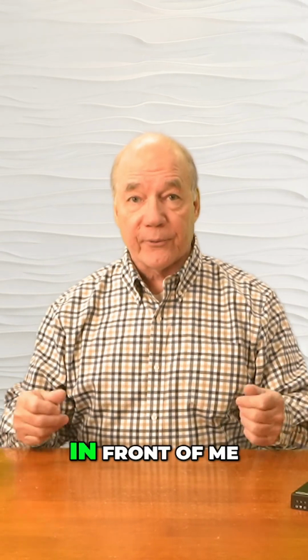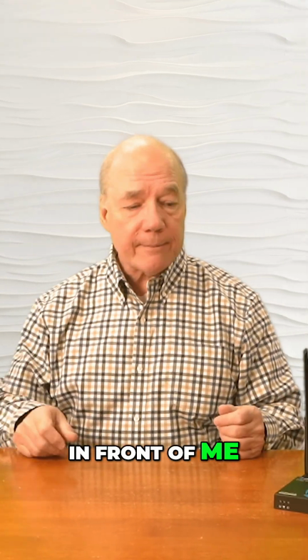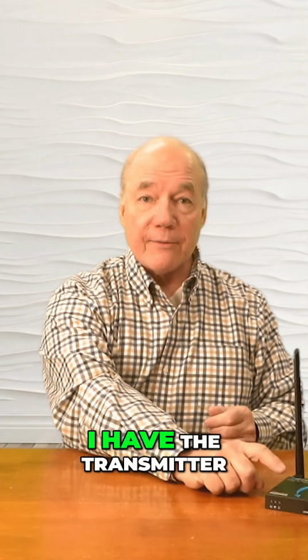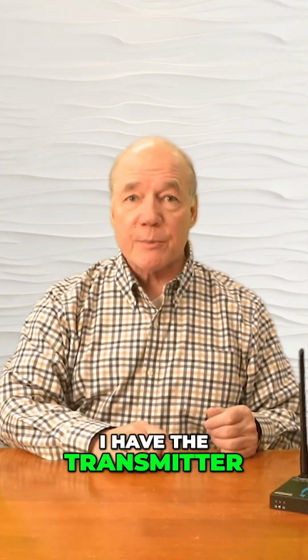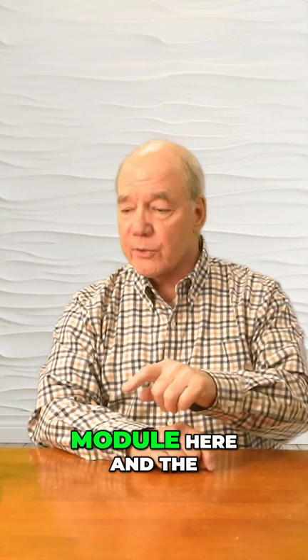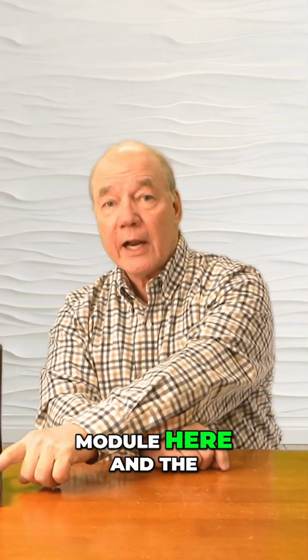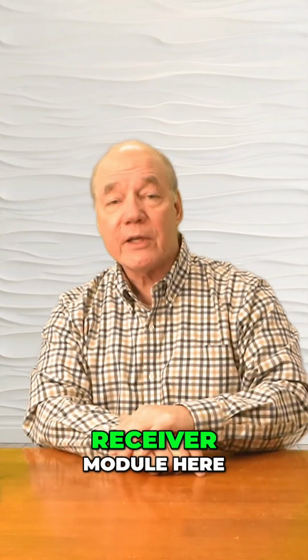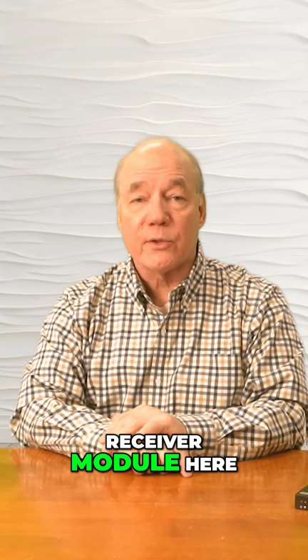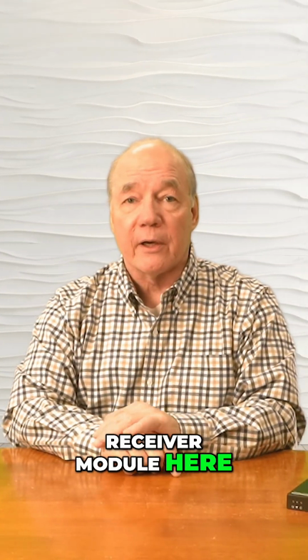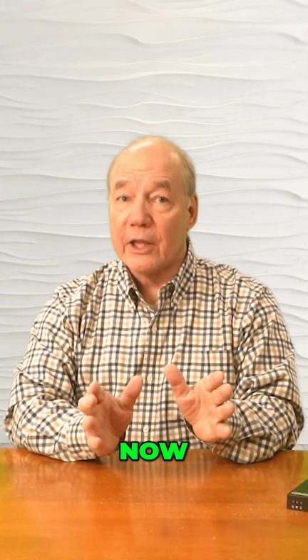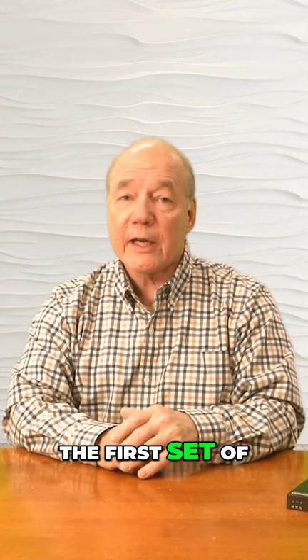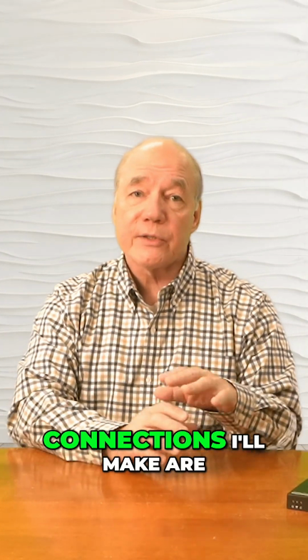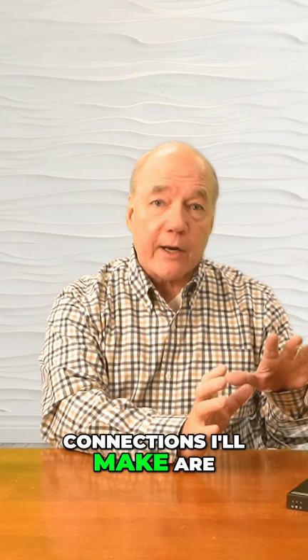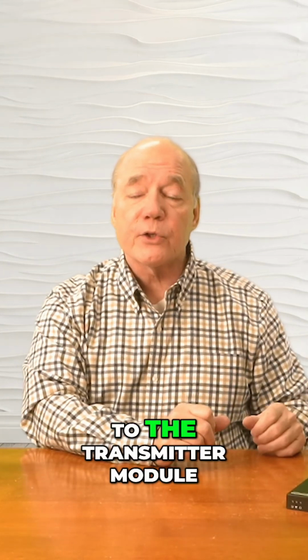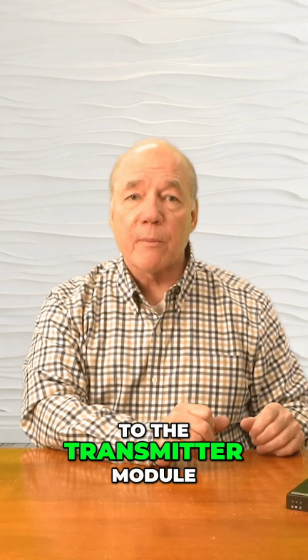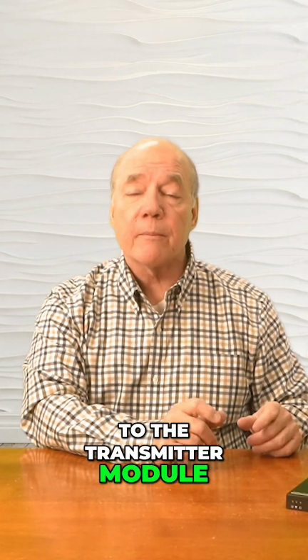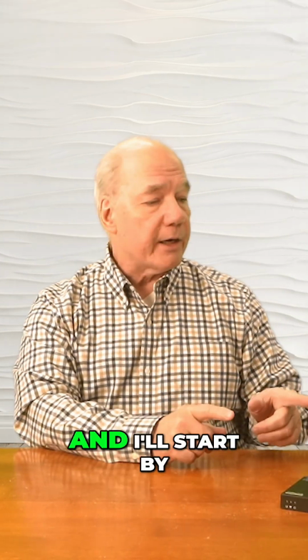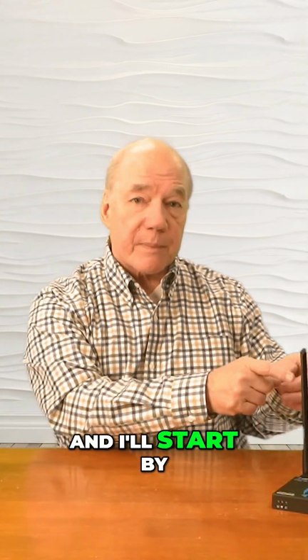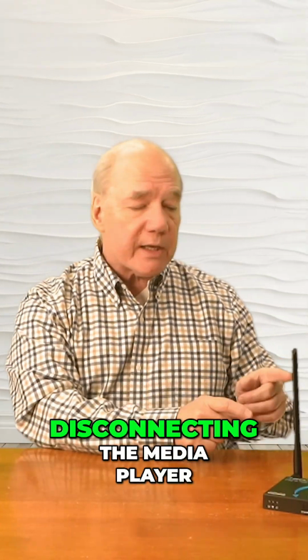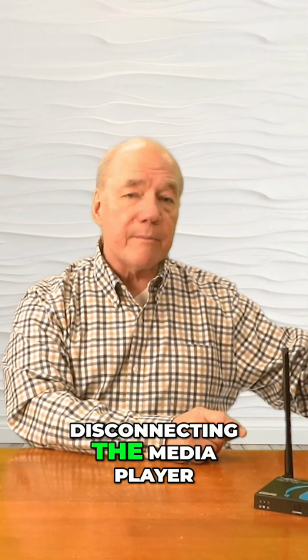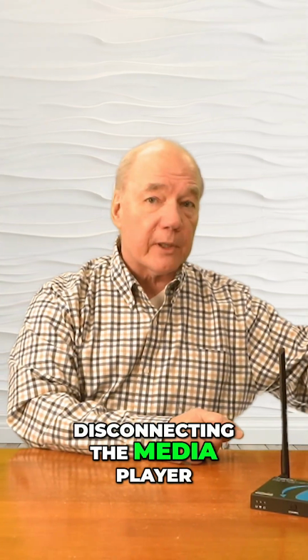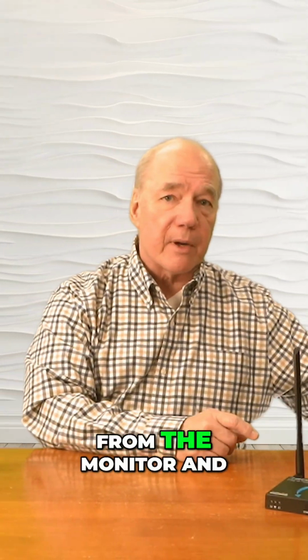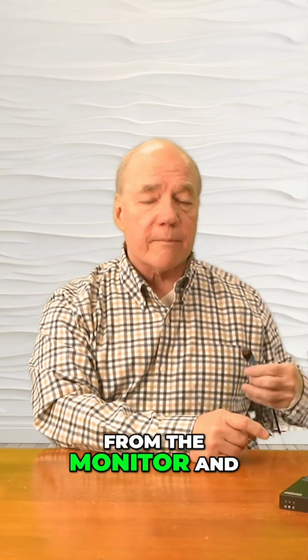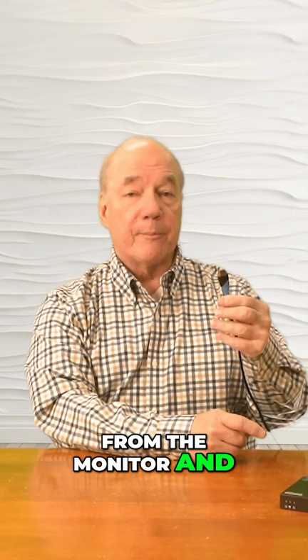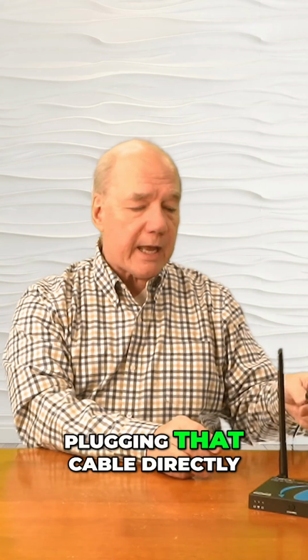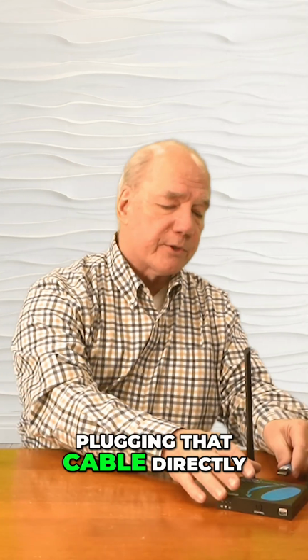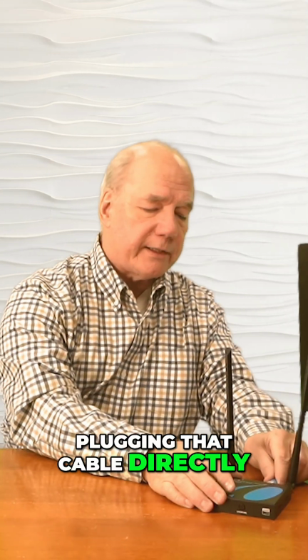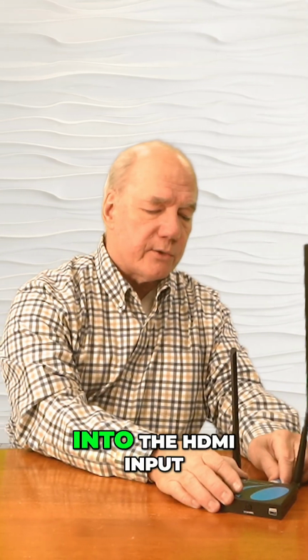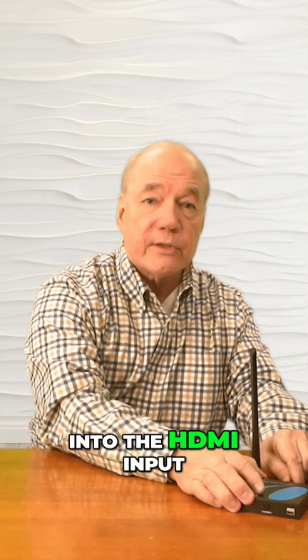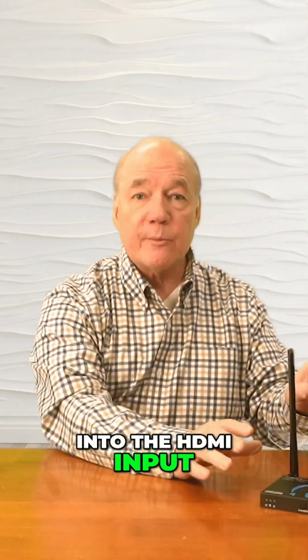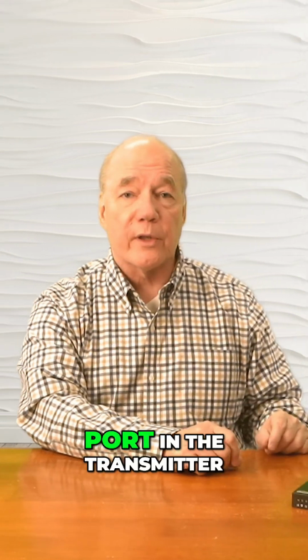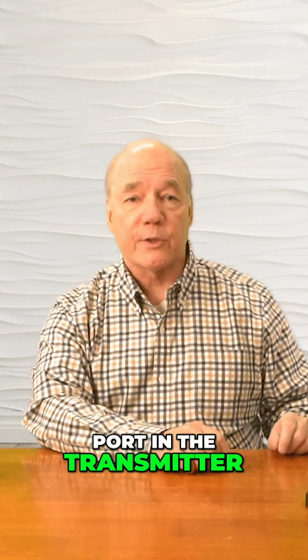In front of me, I have the transmitter module here and the receiver module here. The first set of connections I'll make are to the transmitter module, and I'll start by disconnecting the media player from the monitor and plugging that cable directly into the HDMI input port of the transmitter.